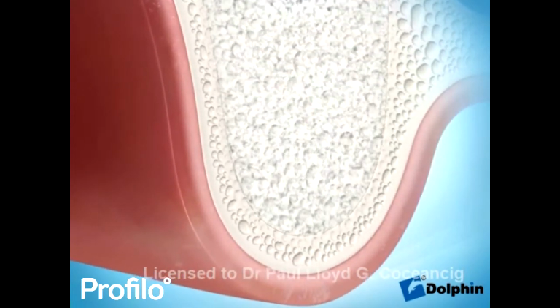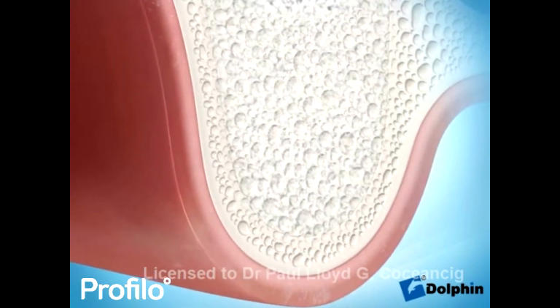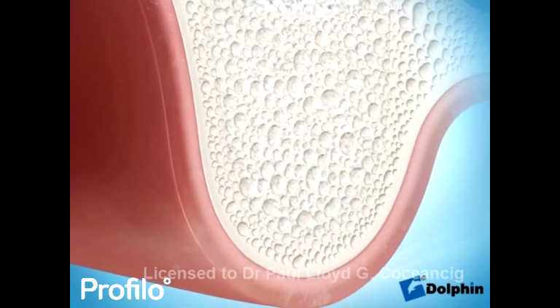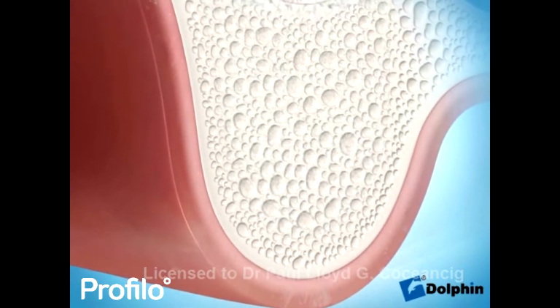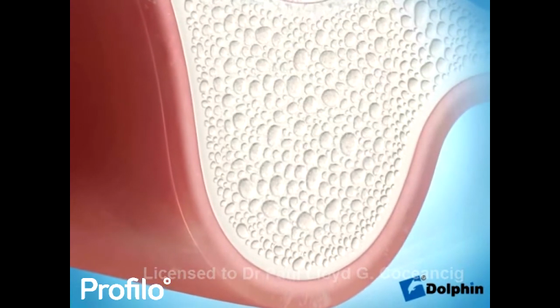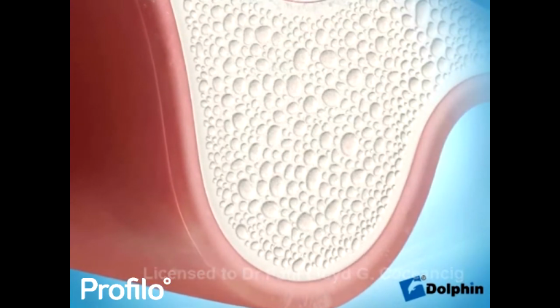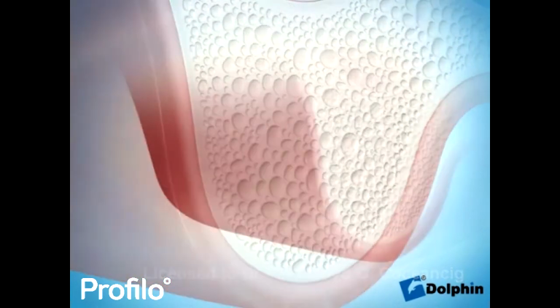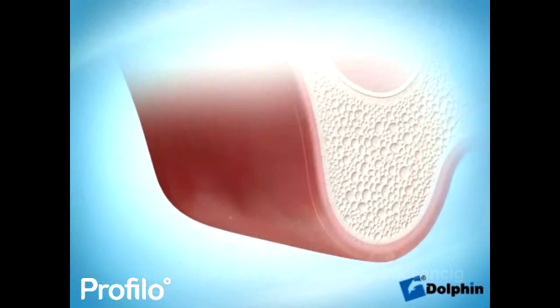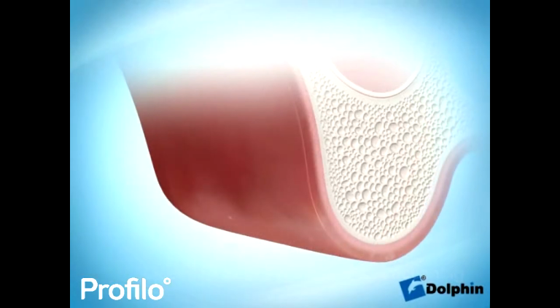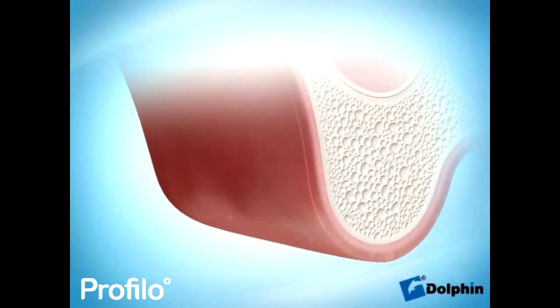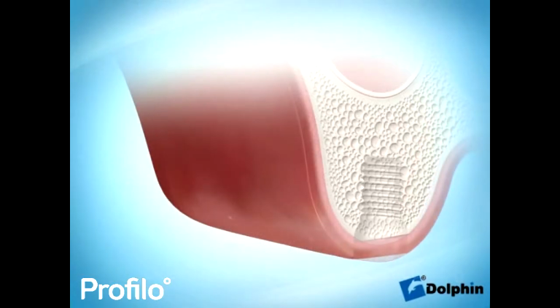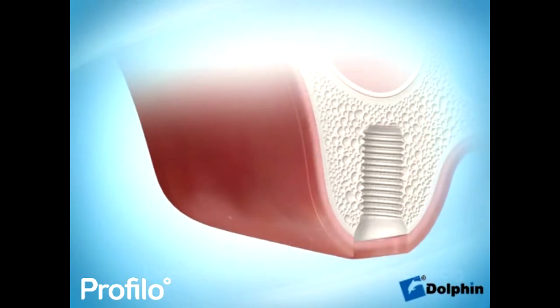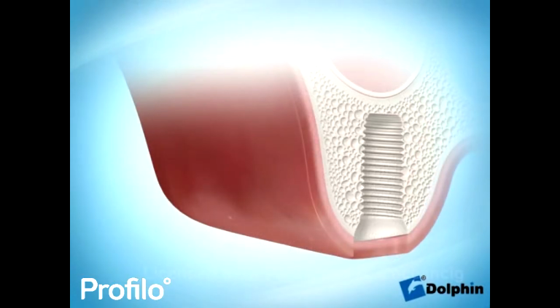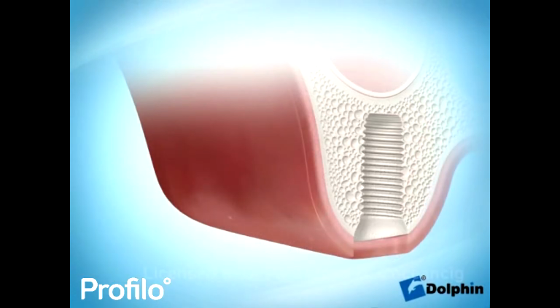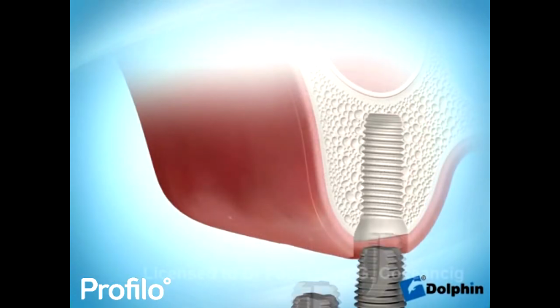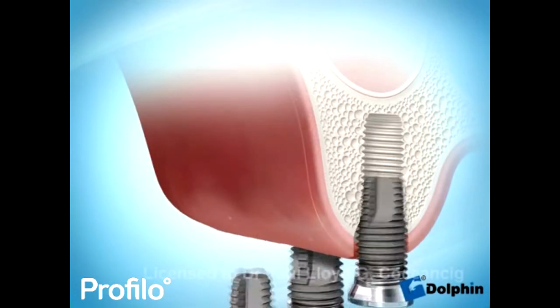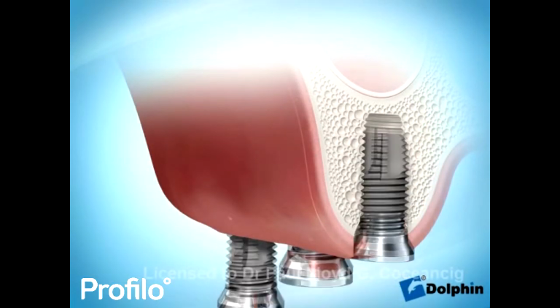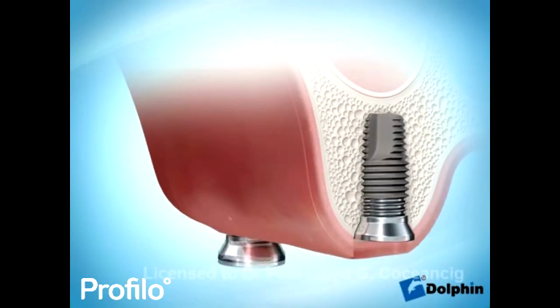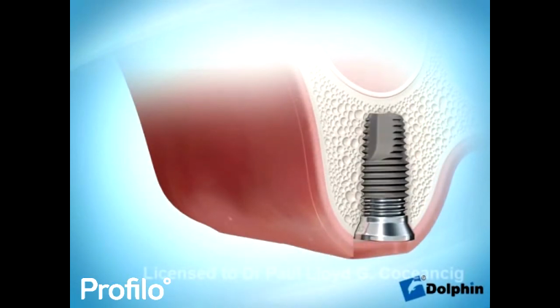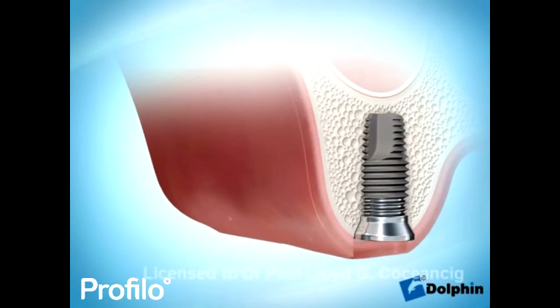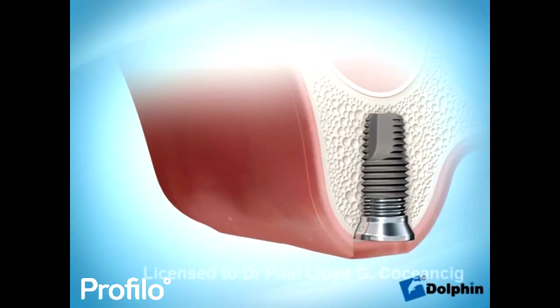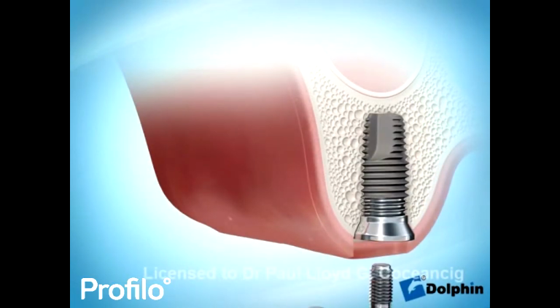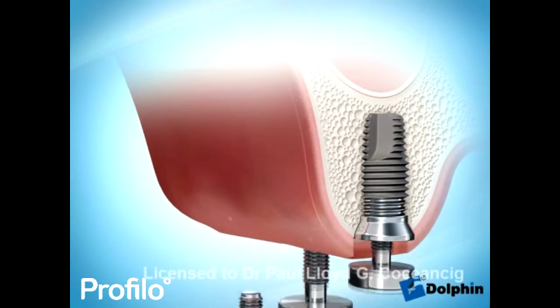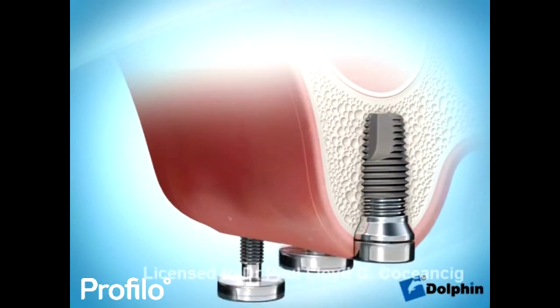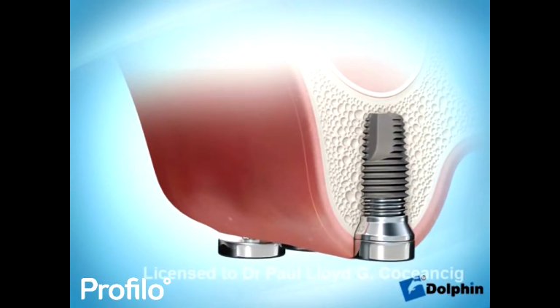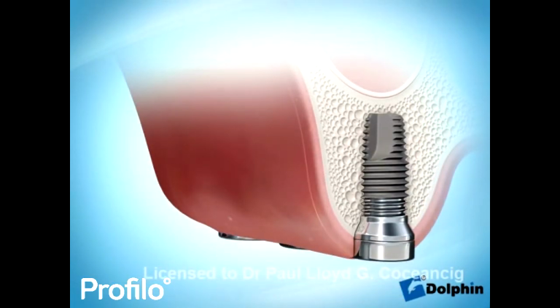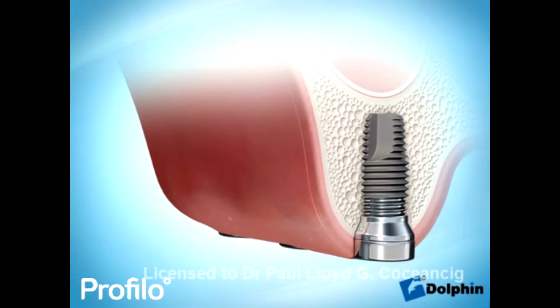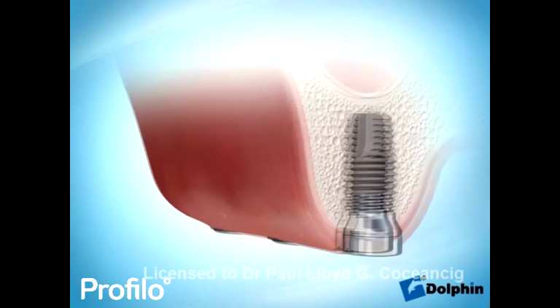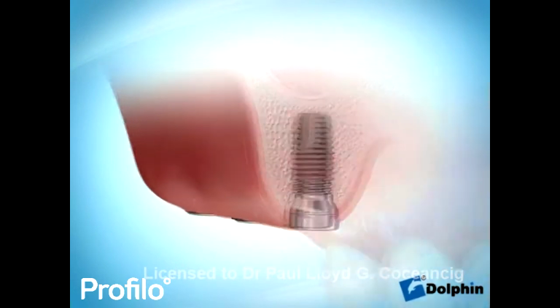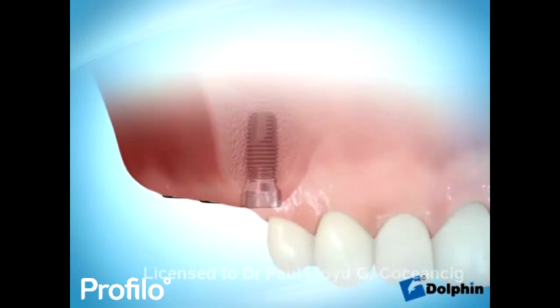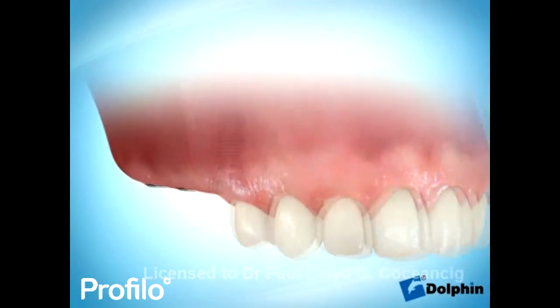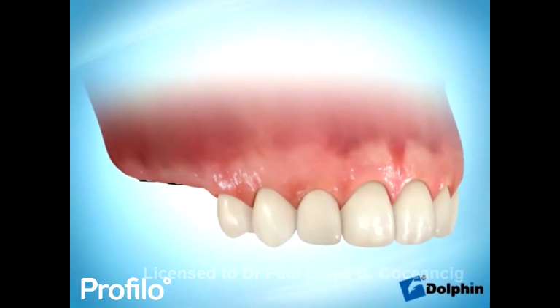Your body uses this scaffold to create natural bone, and once this is healed we can then safely place your dental implants.